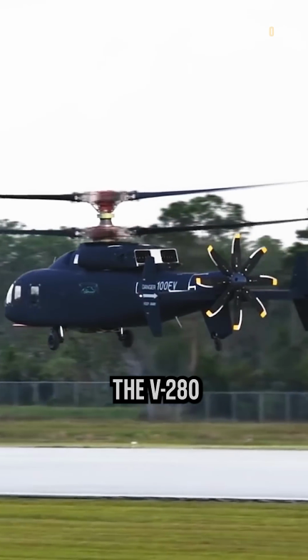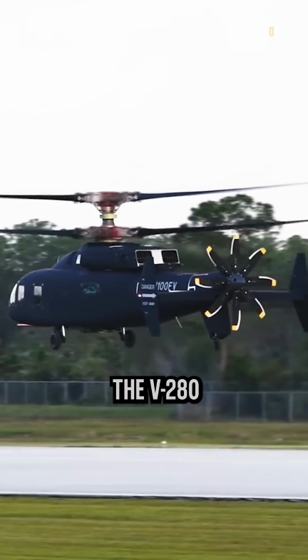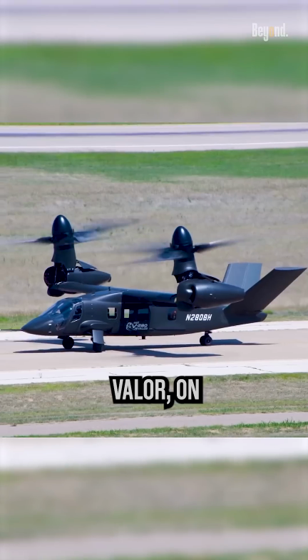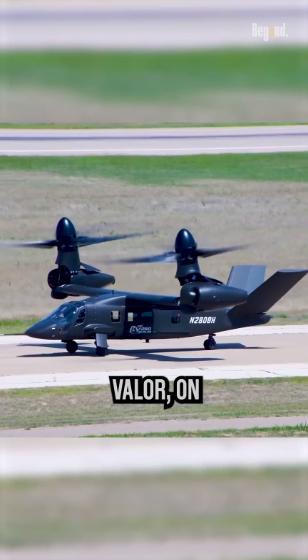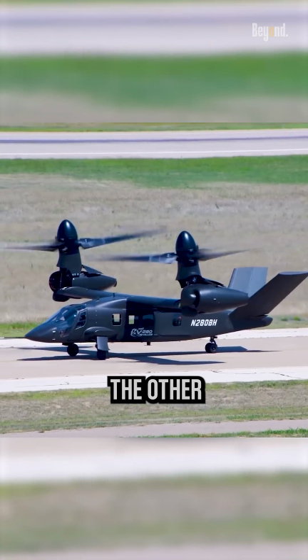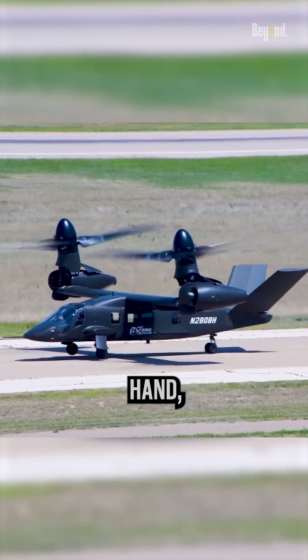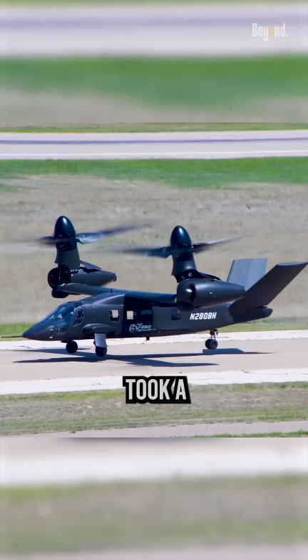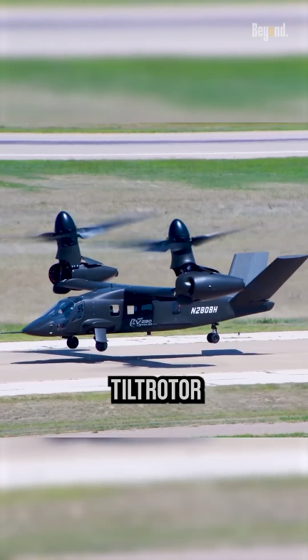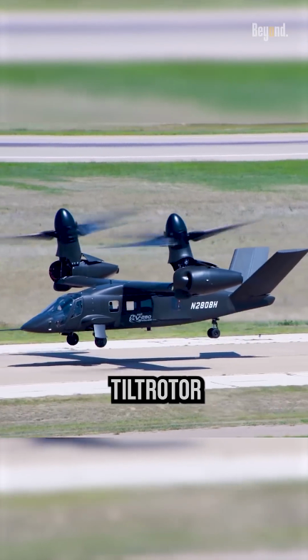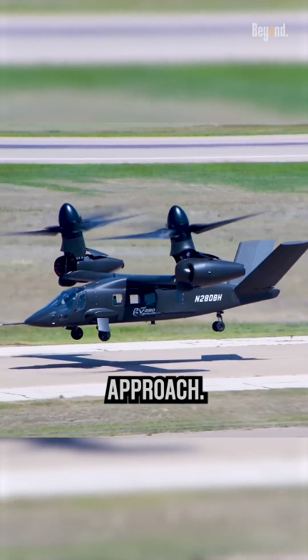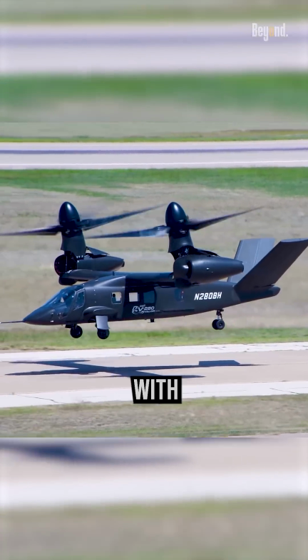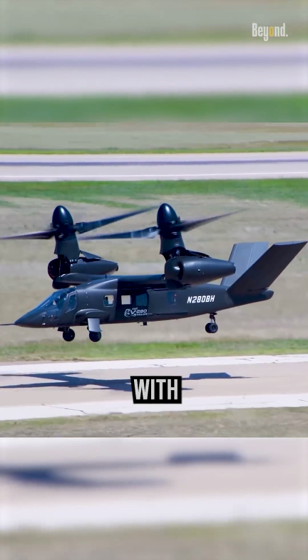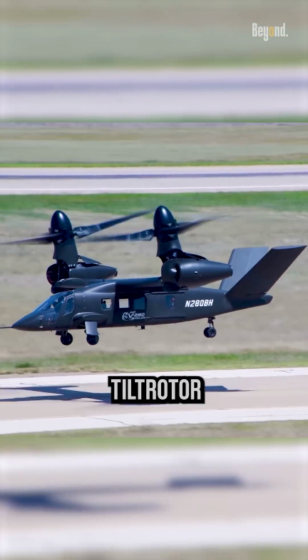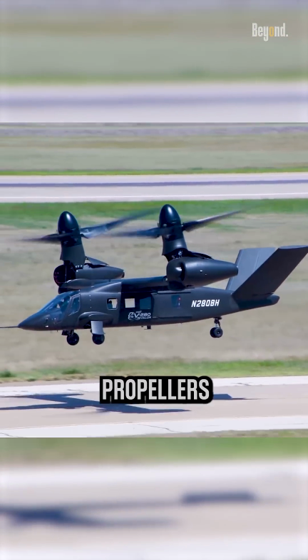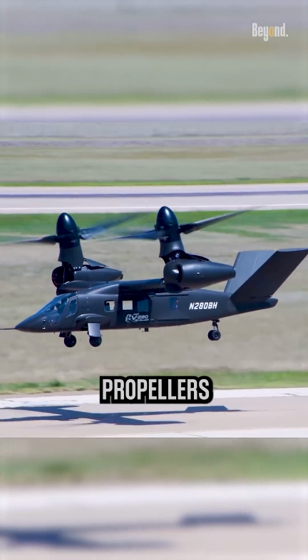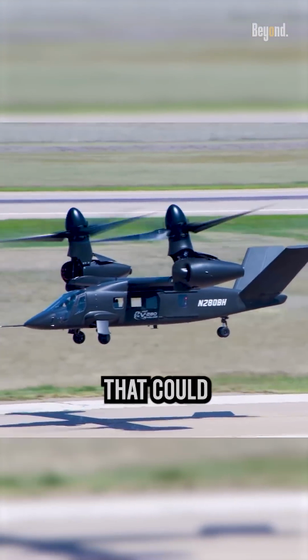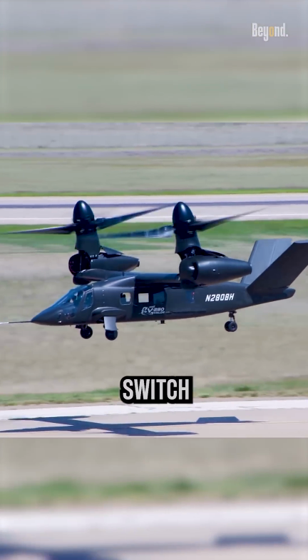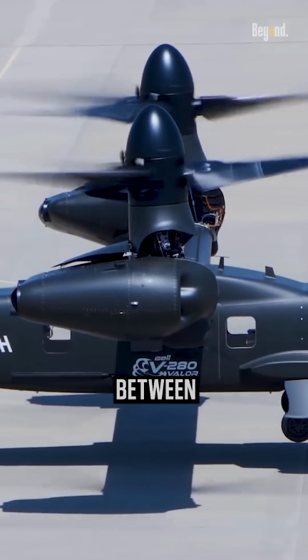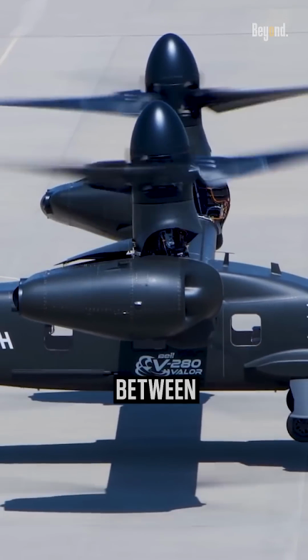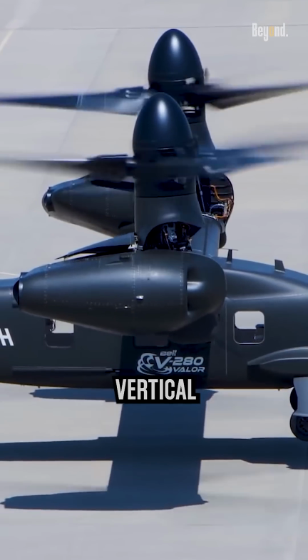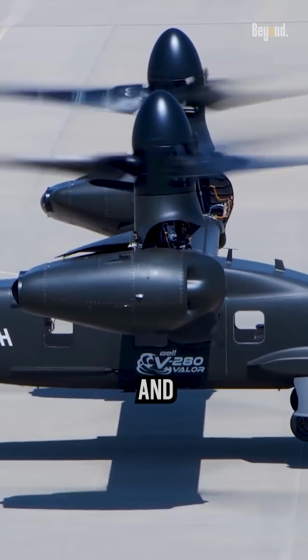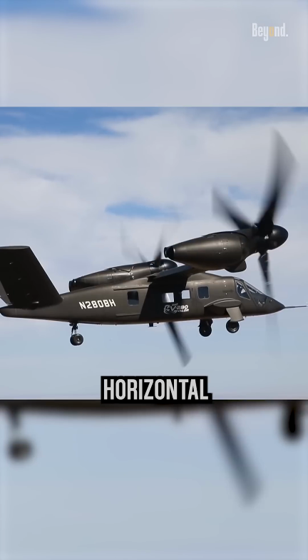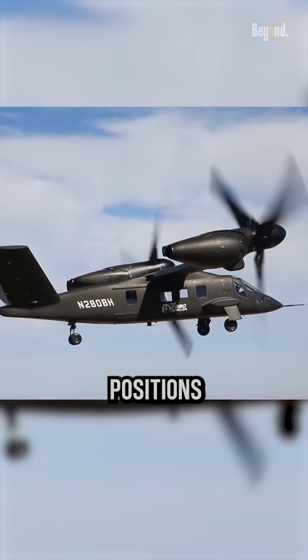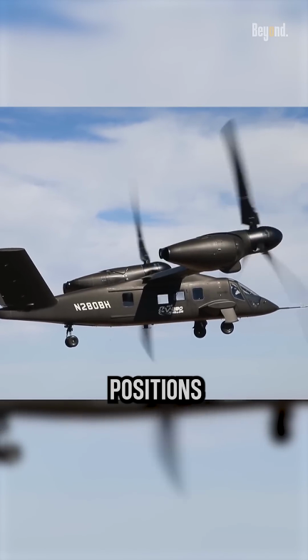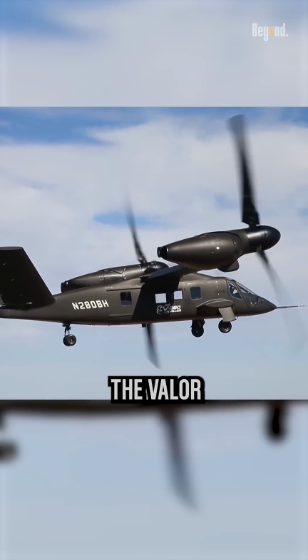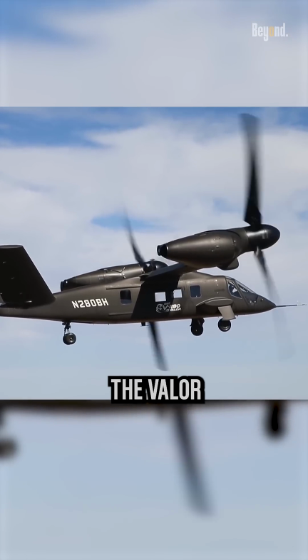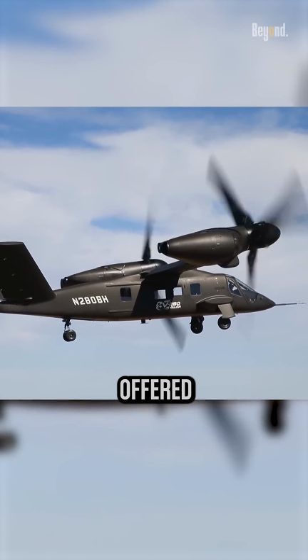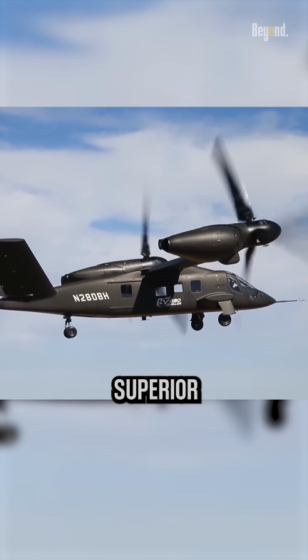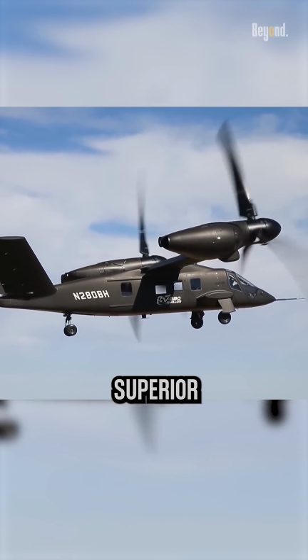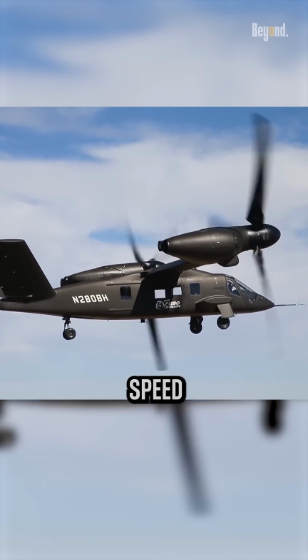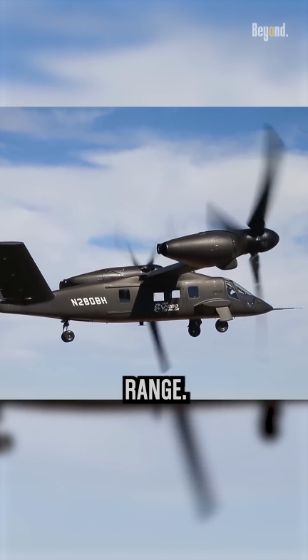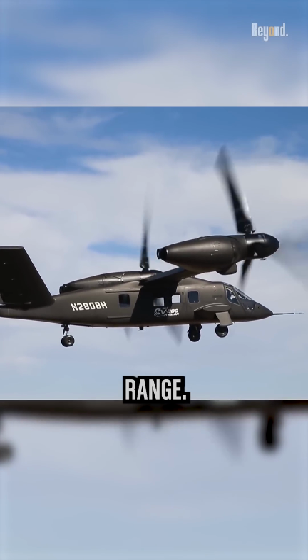The V-280 Valor, on the other hand, took a tilt-rotor approach. With tilt-rotor propellers that could switch between vertical and horizontal positions, the Valor offered superior speed and range.